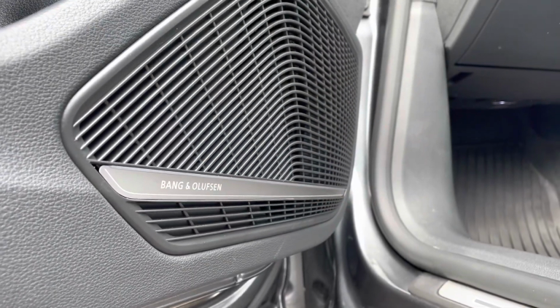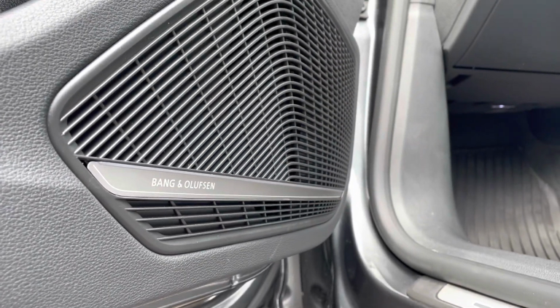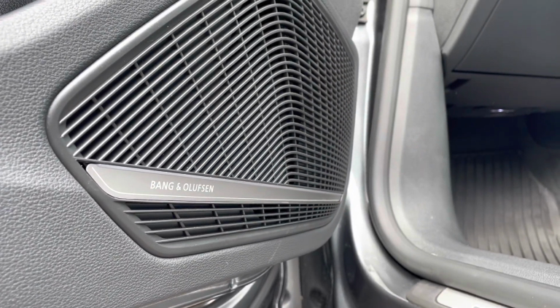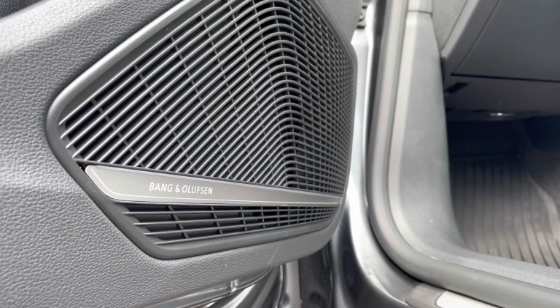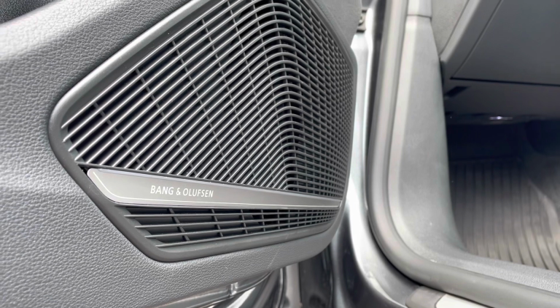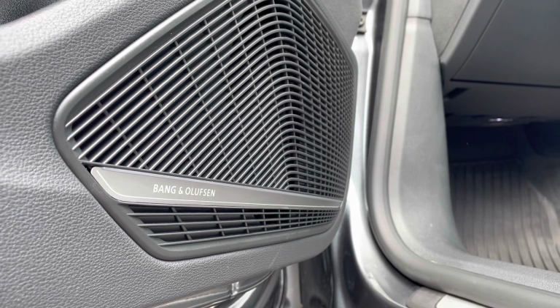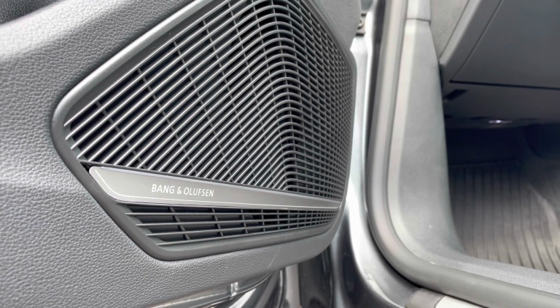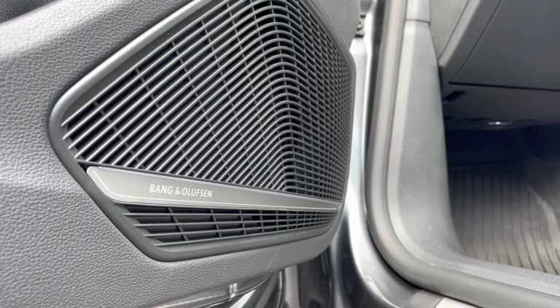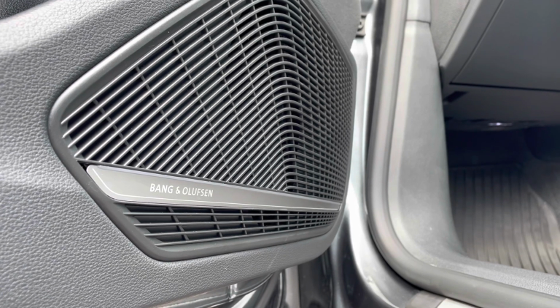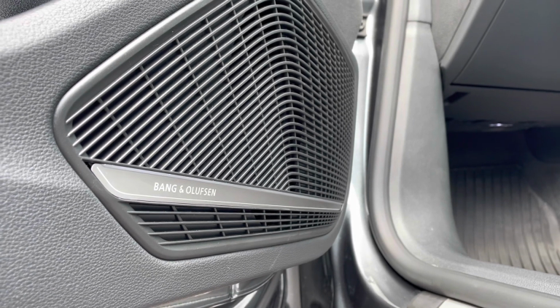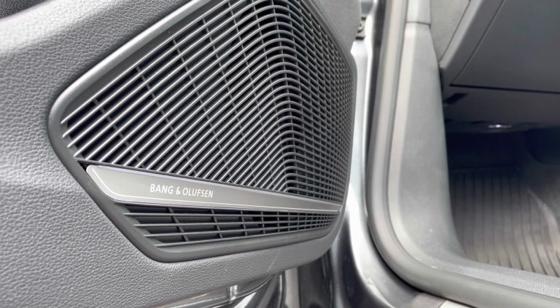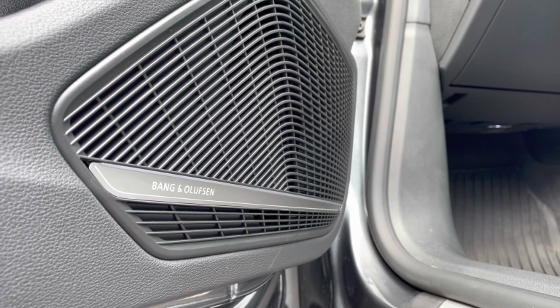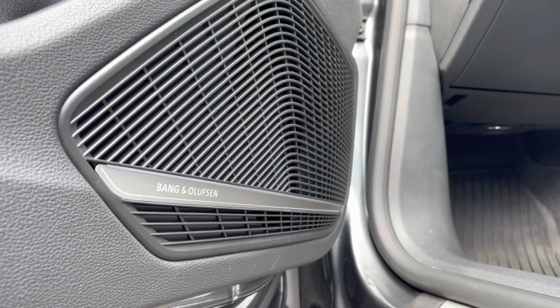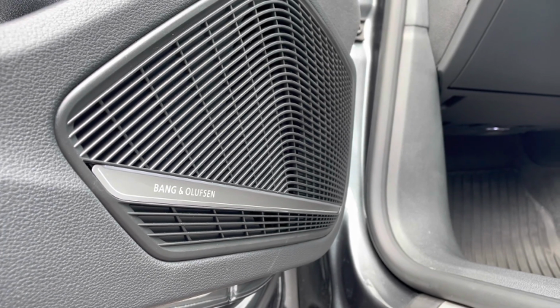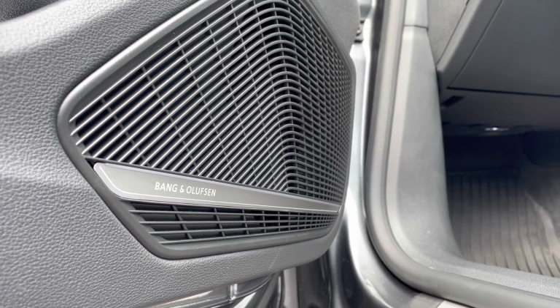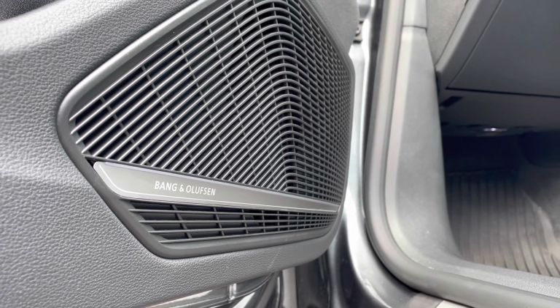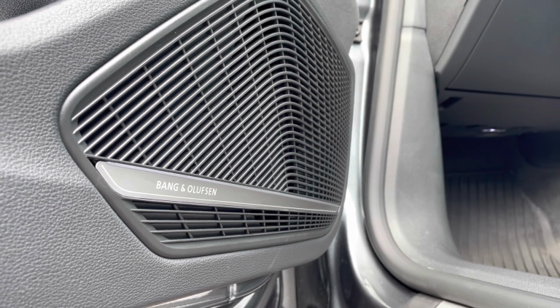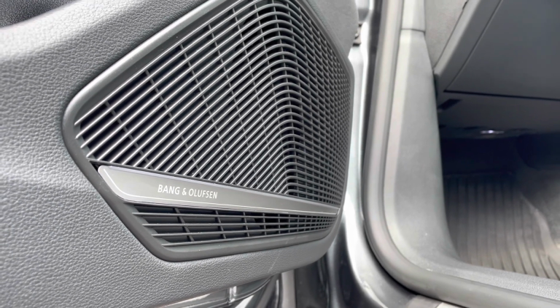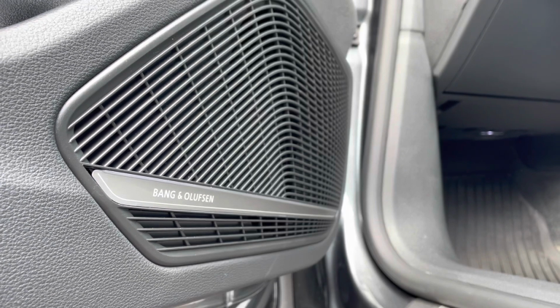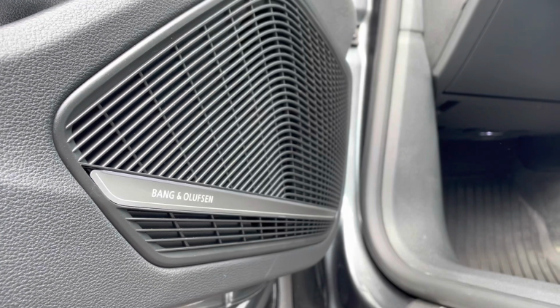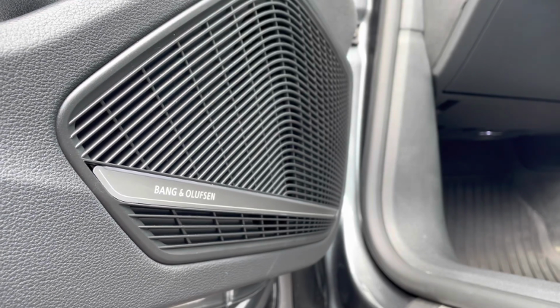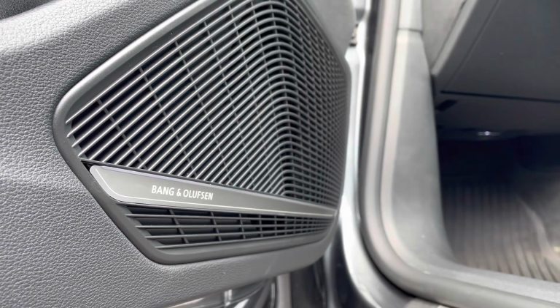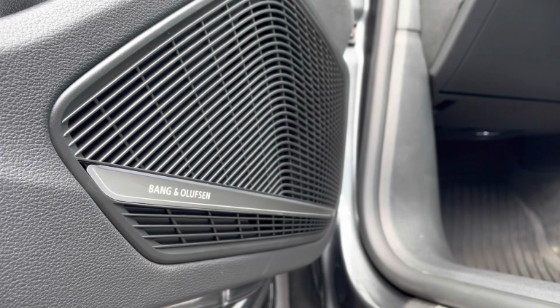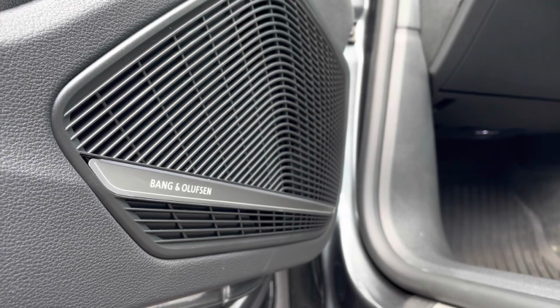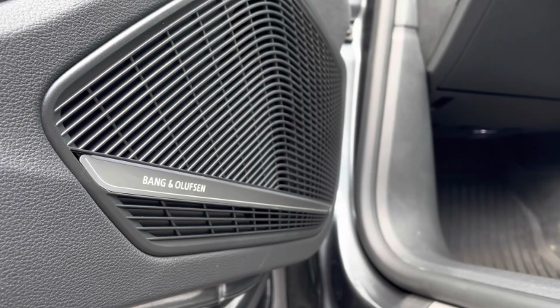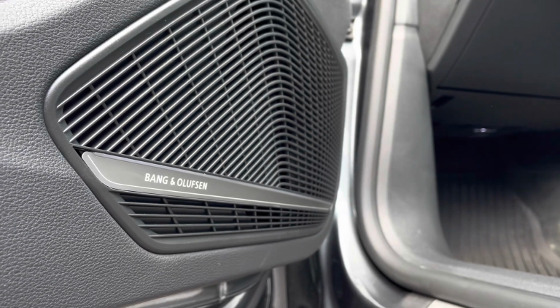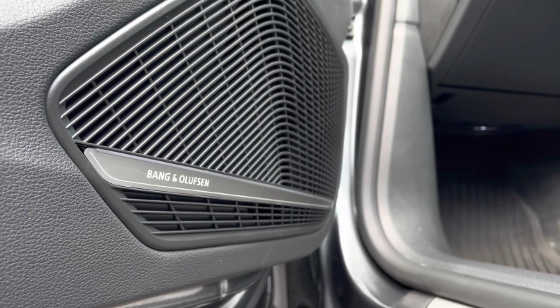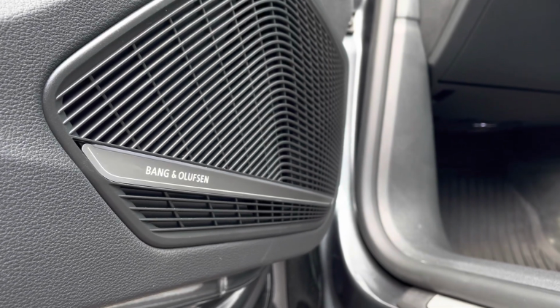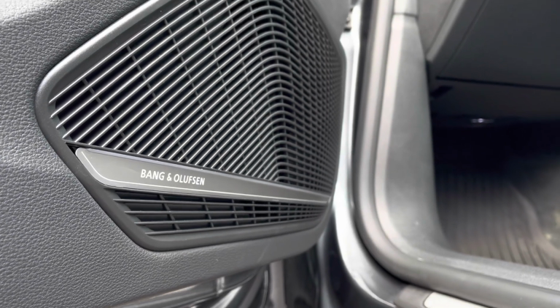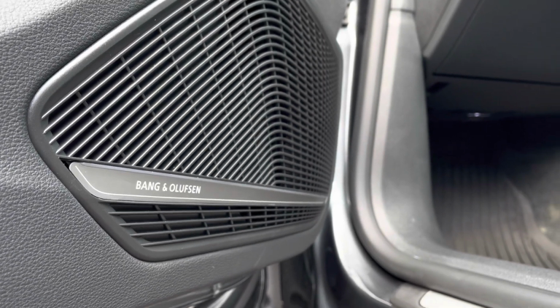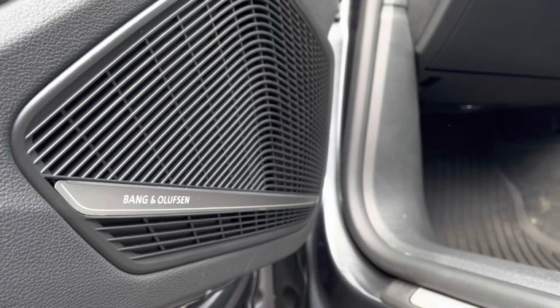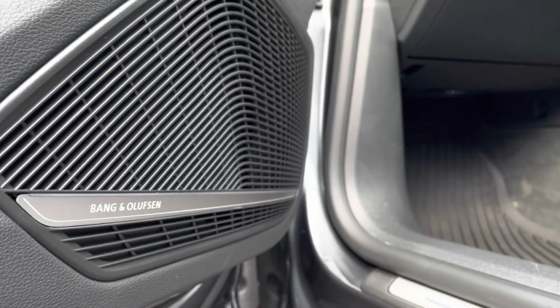The Bang & Olufsen sound system offers a premium spatial sound reproduction experience with its 3D sound feature and includes 19 loudspeakers.